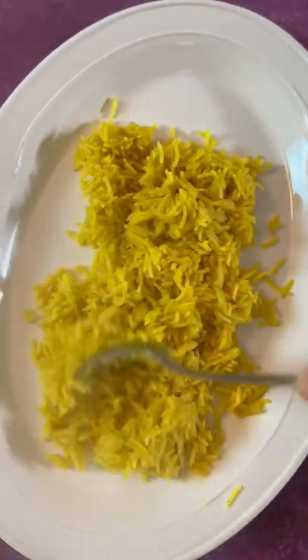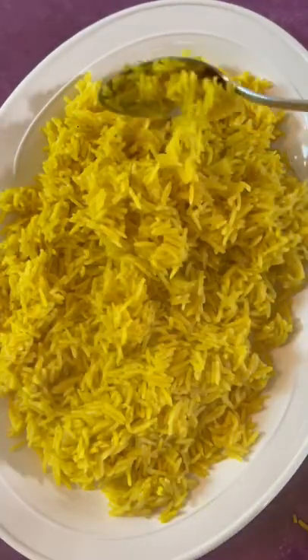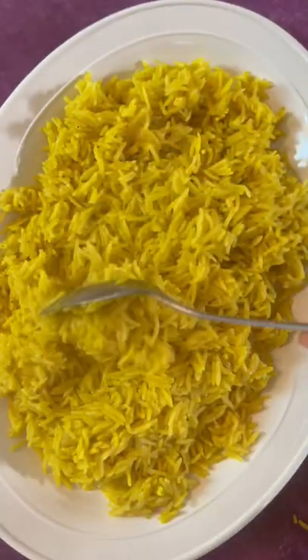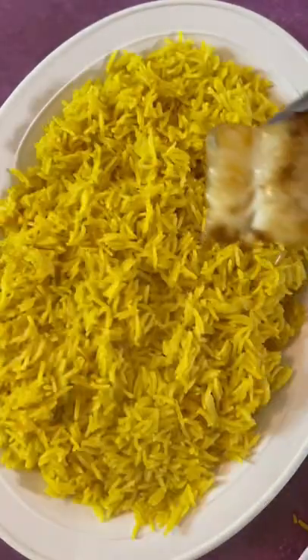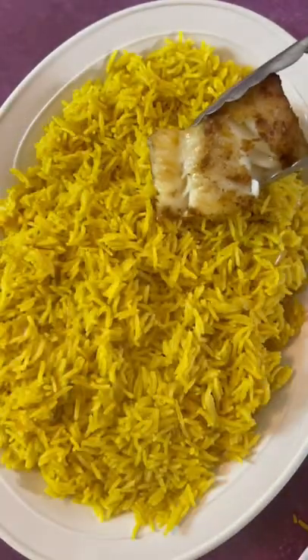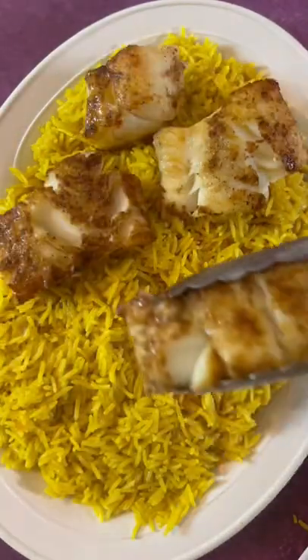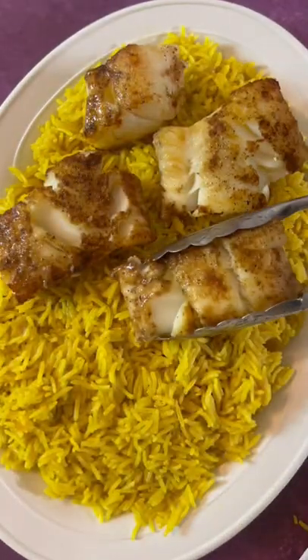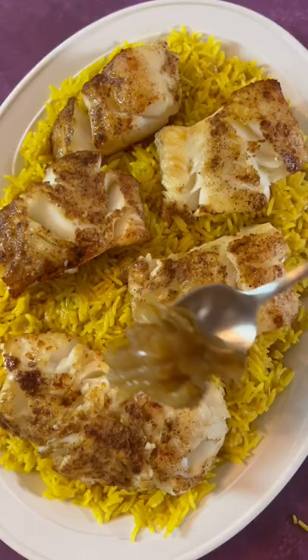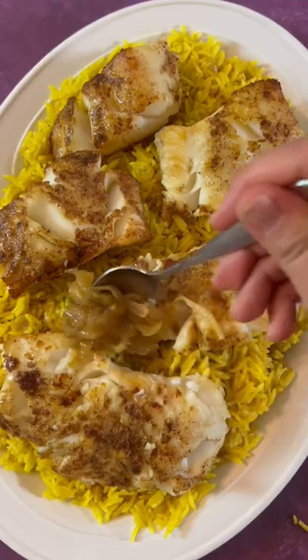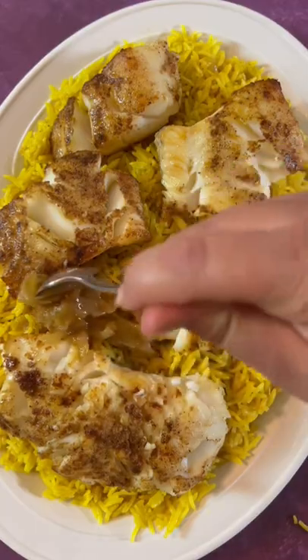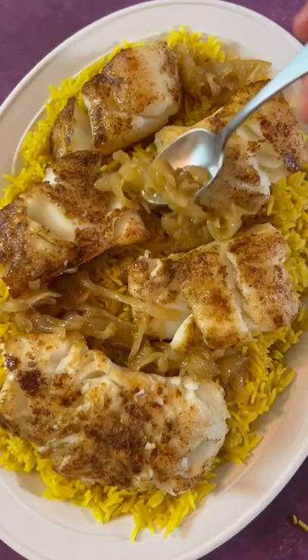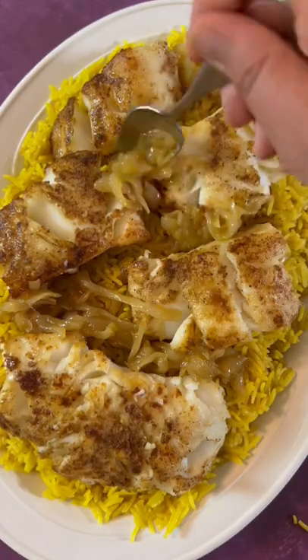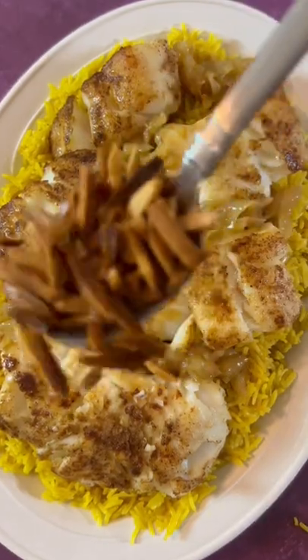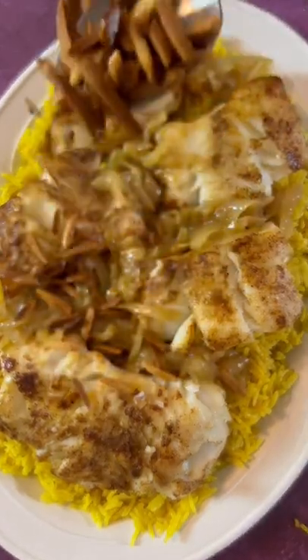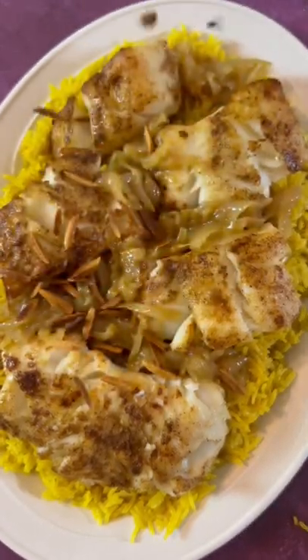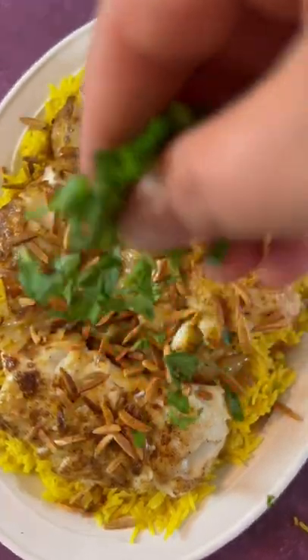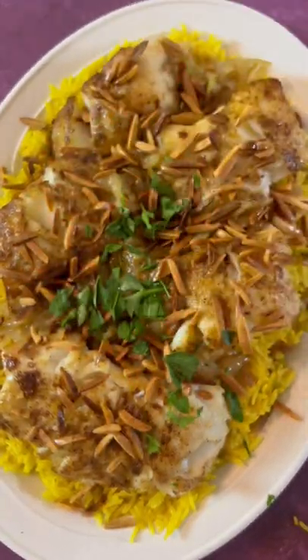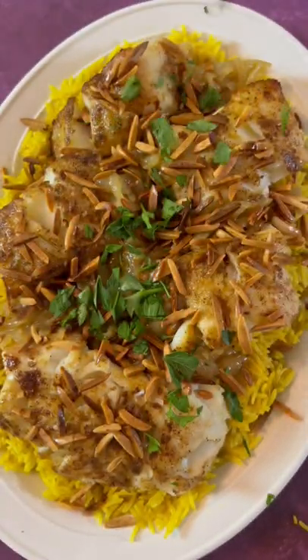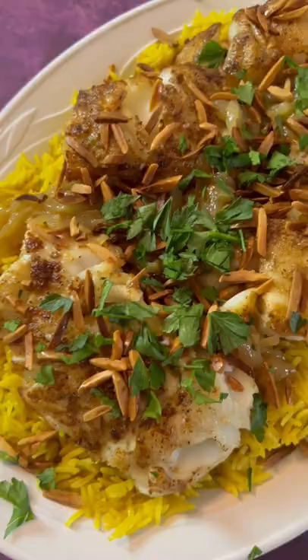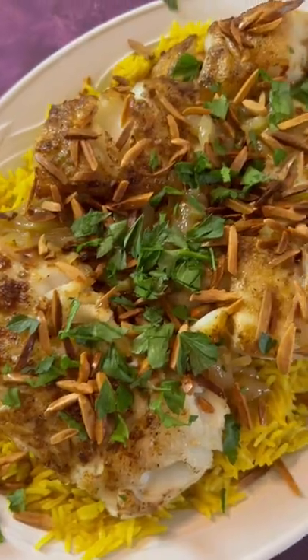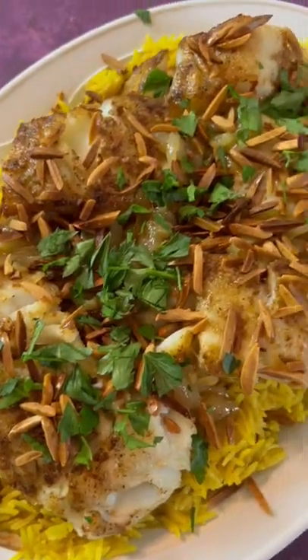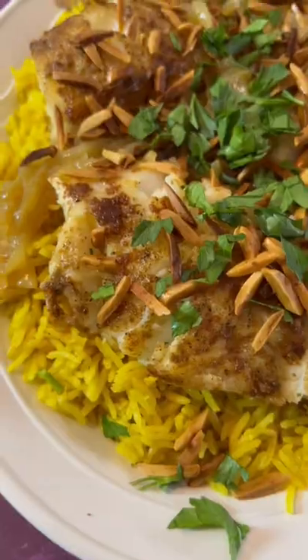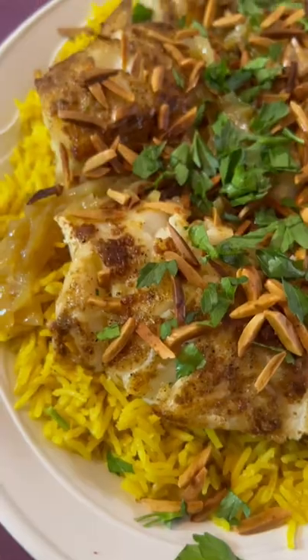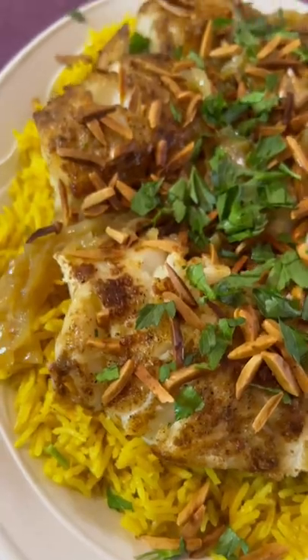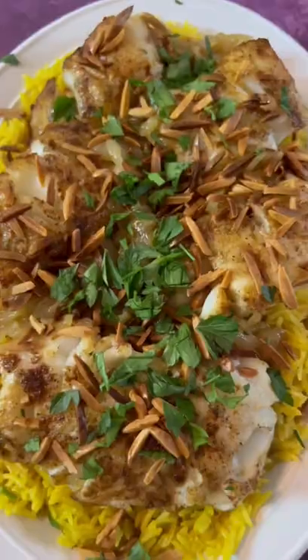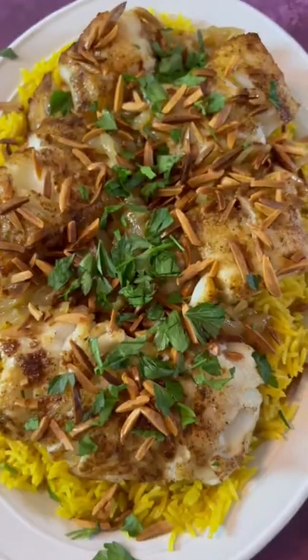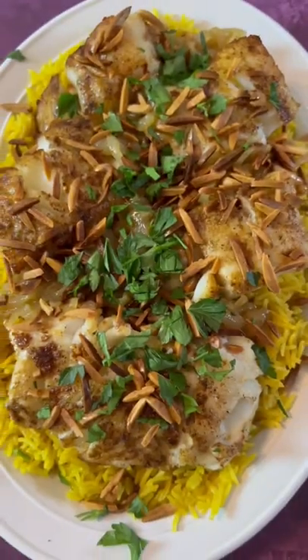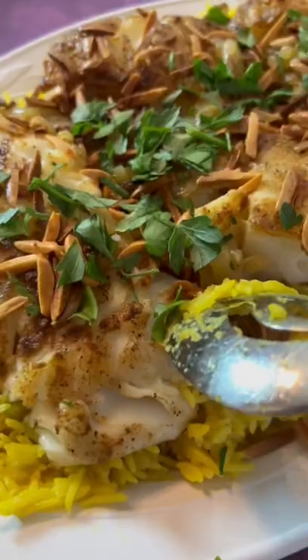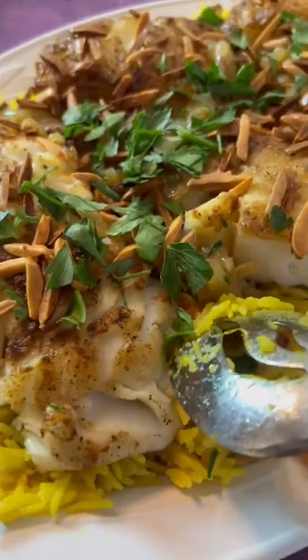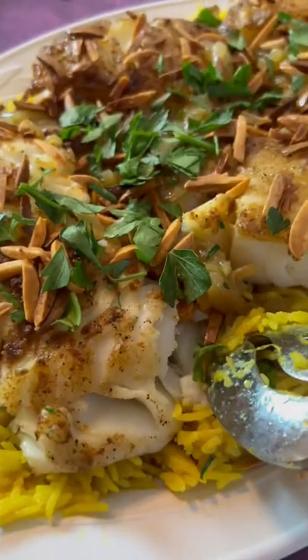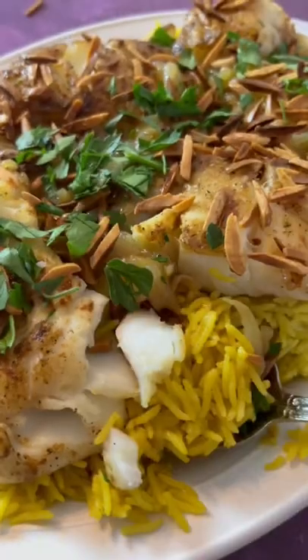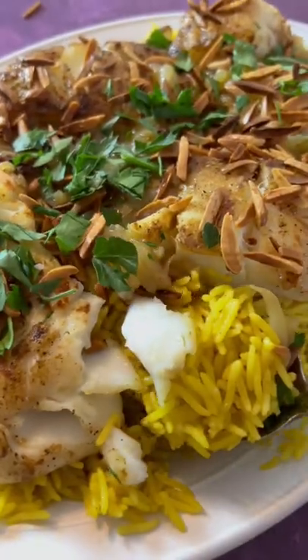Once the rice is done, we can begin plating. Start by adding your rice, top it gently with the fillets, add the caramelized onions, make it rain with some toasted almonds and parsley. Hit it with some lemon juice to really make those flavors shine.